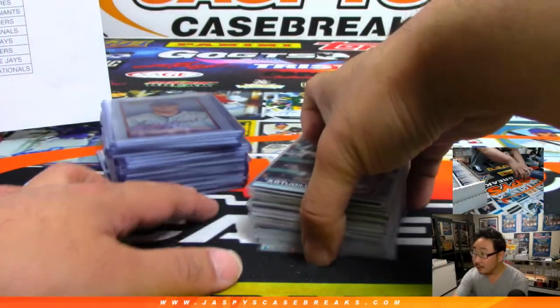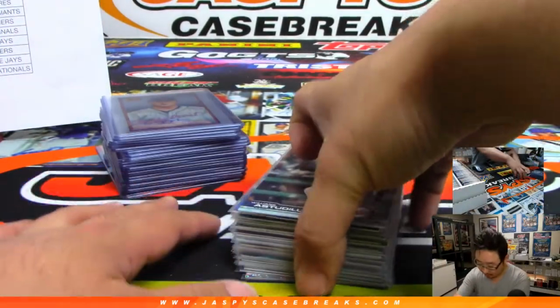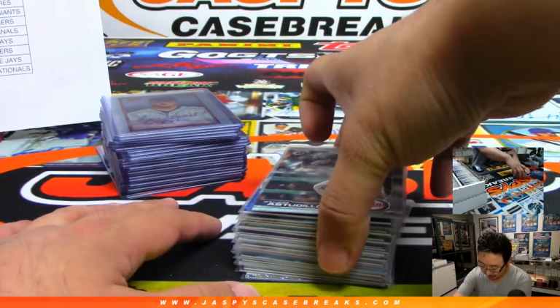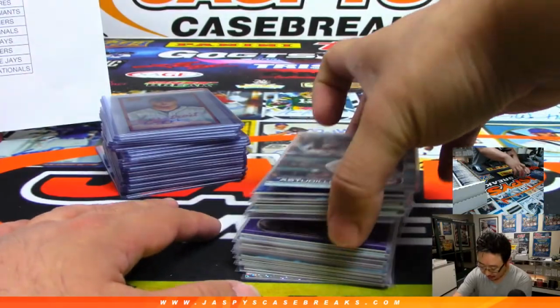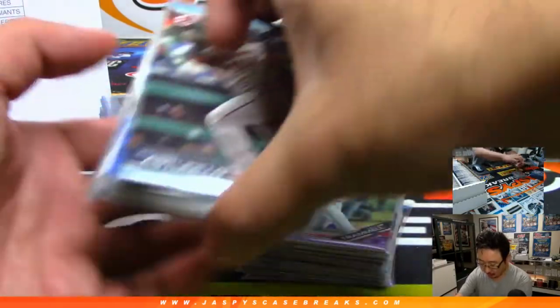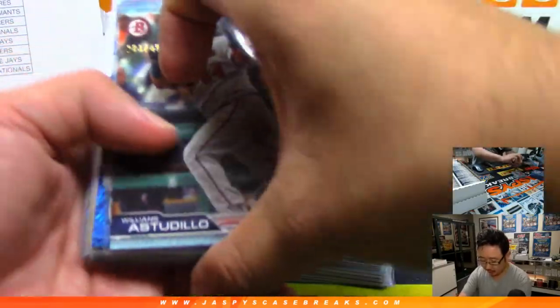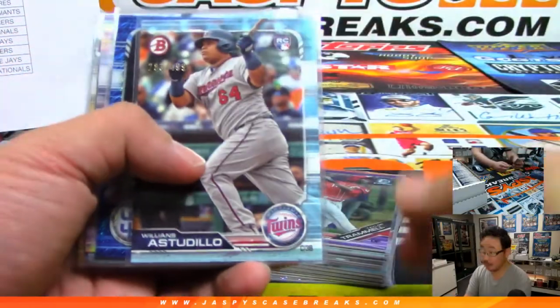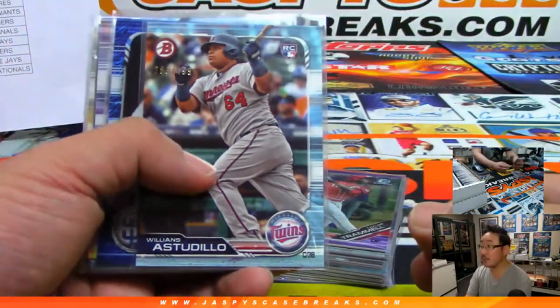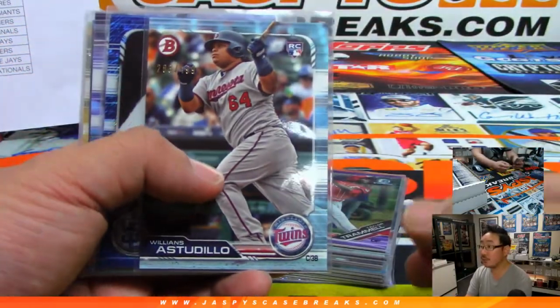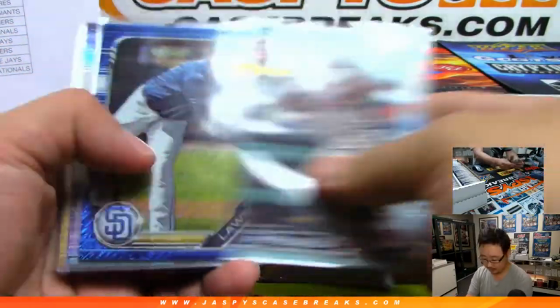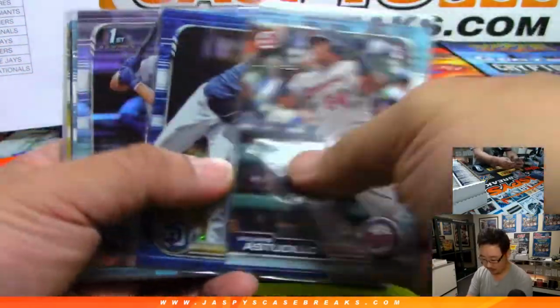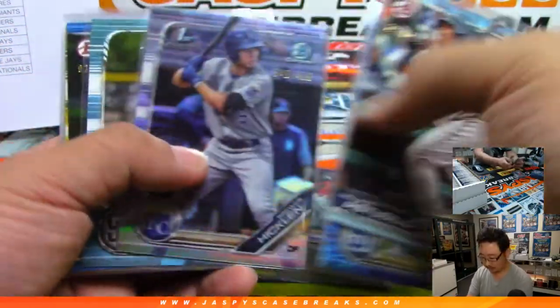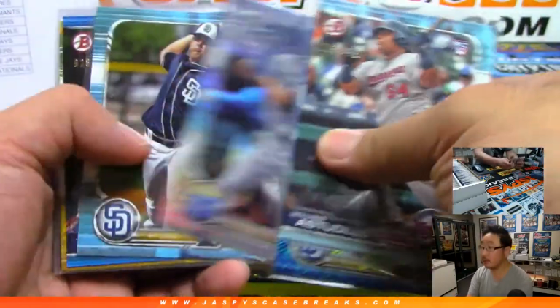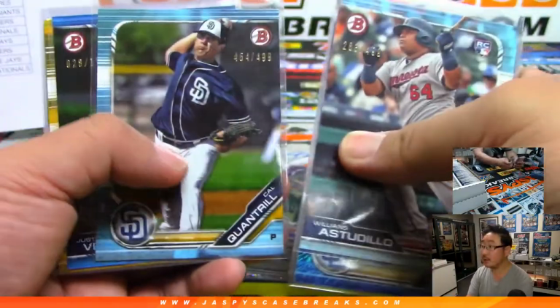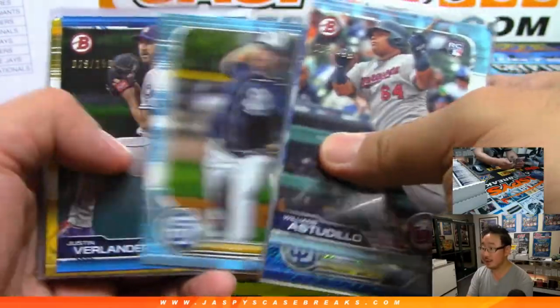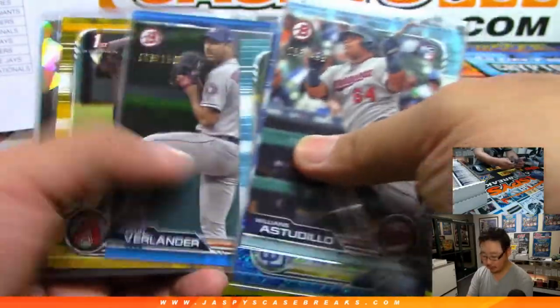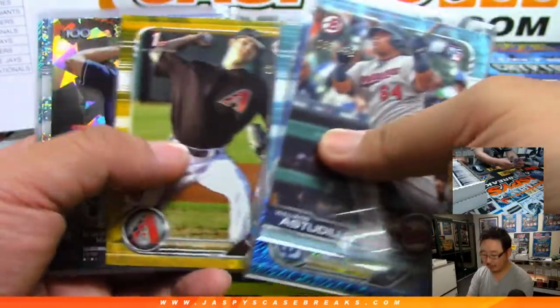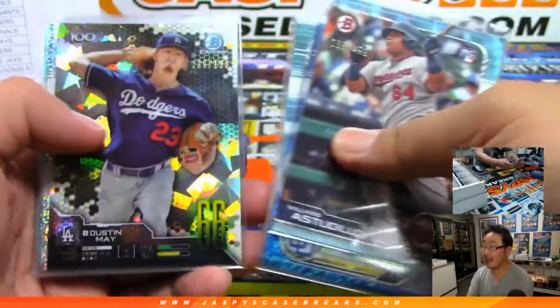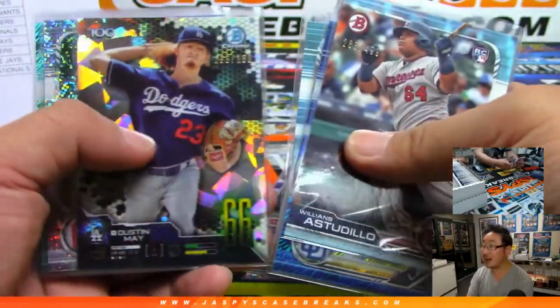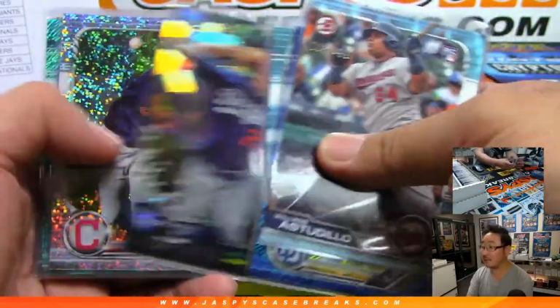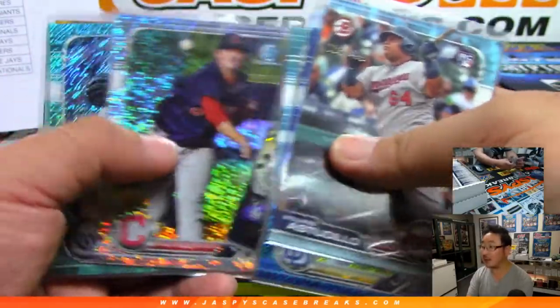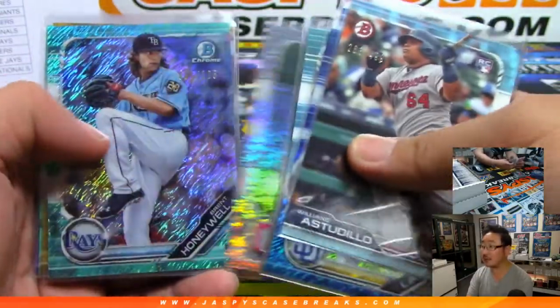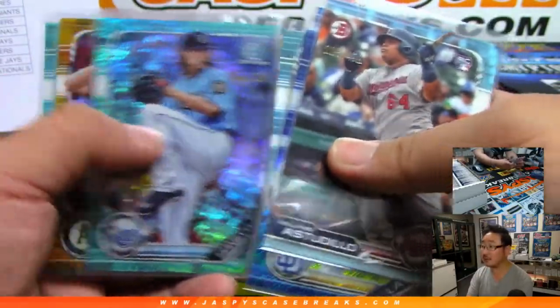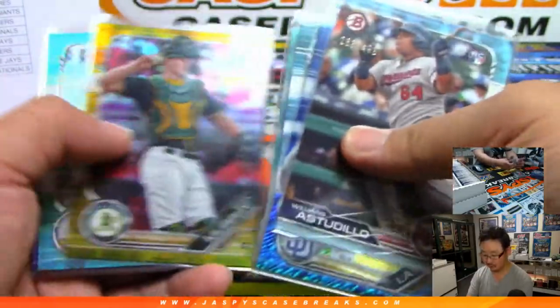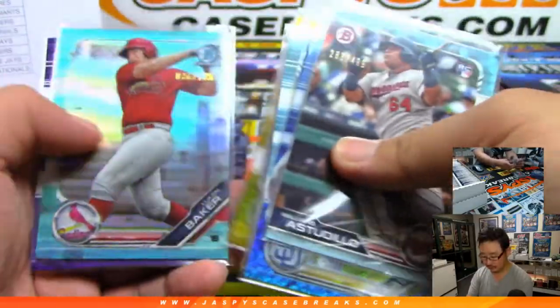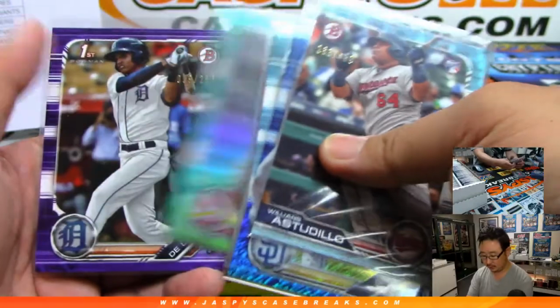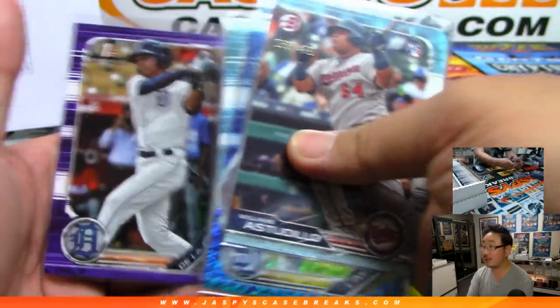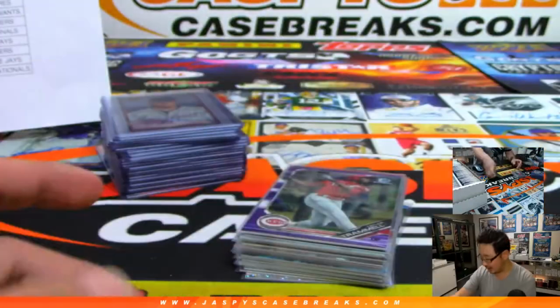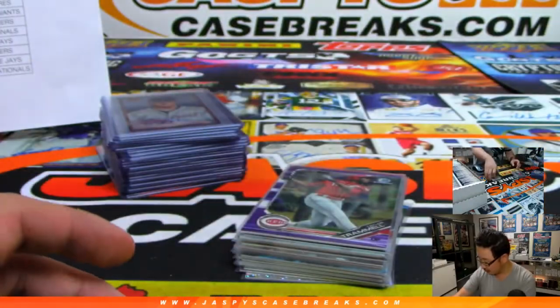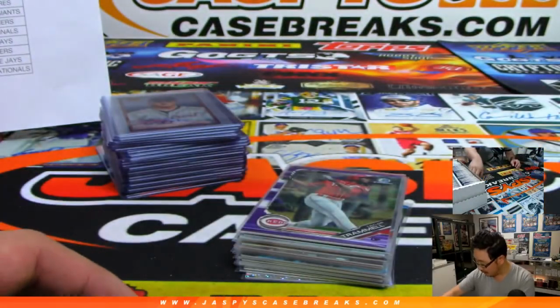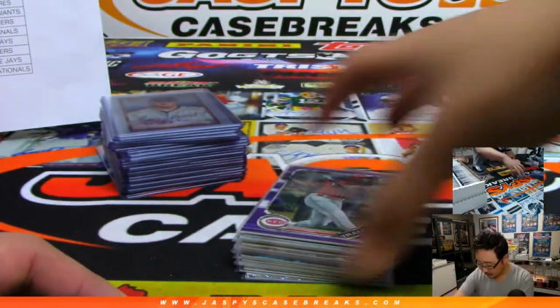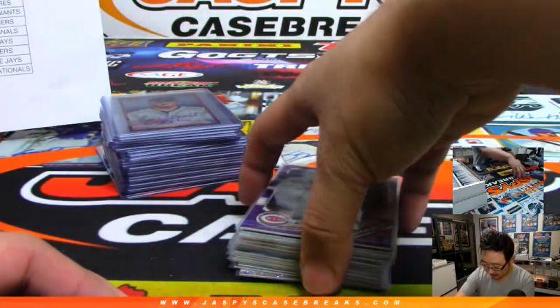We'll start with the numbered cards first. This is kind of in order — last box to first box. Always a lot of nice color in this Bowman Baseball. Always a fan of it.